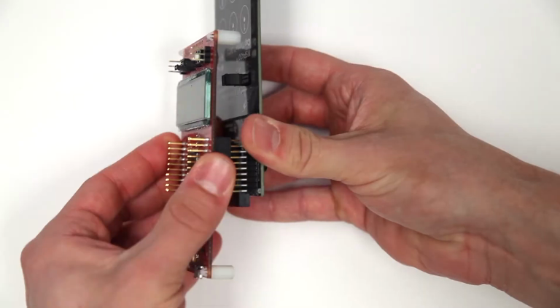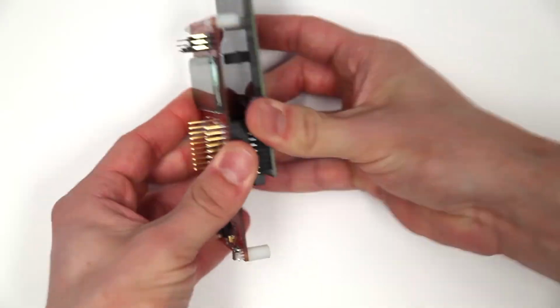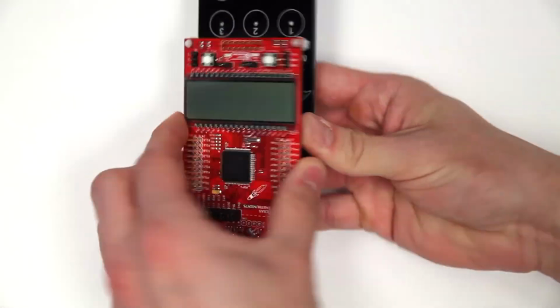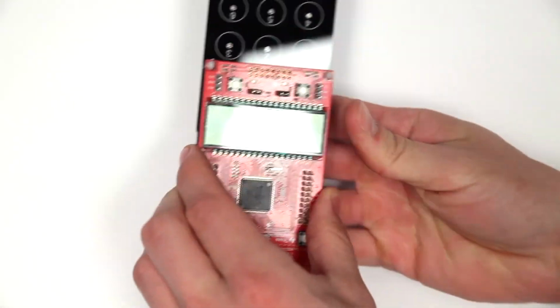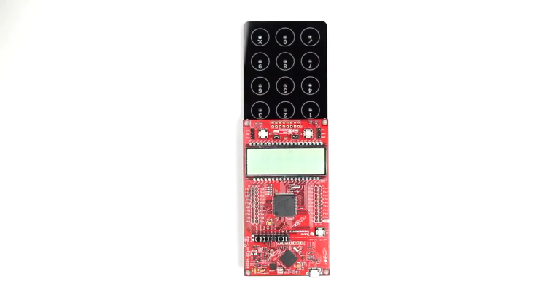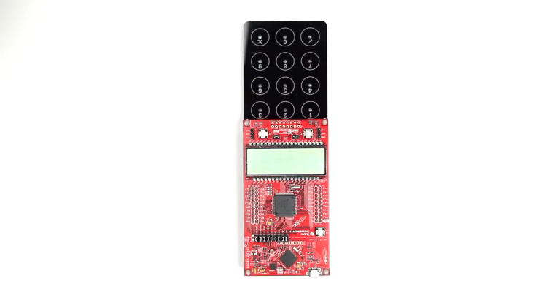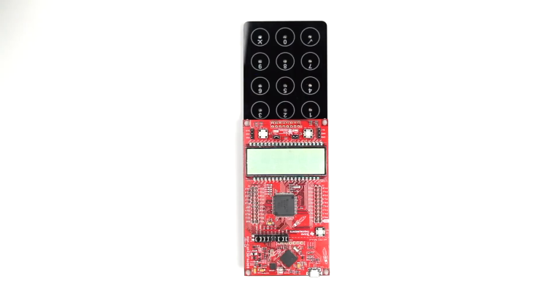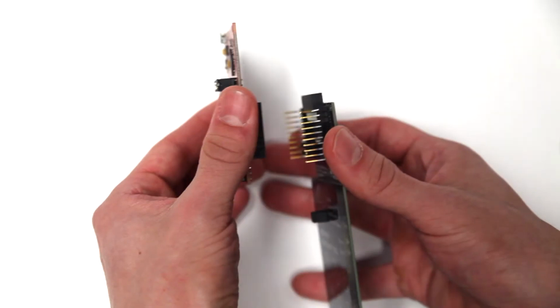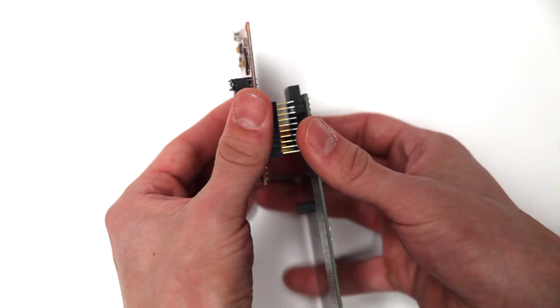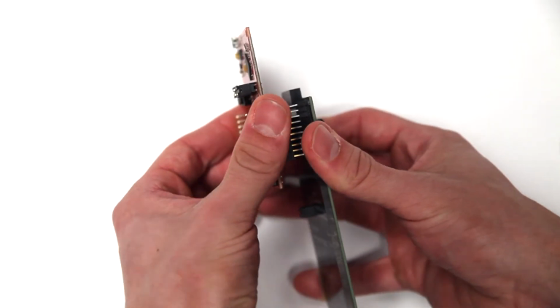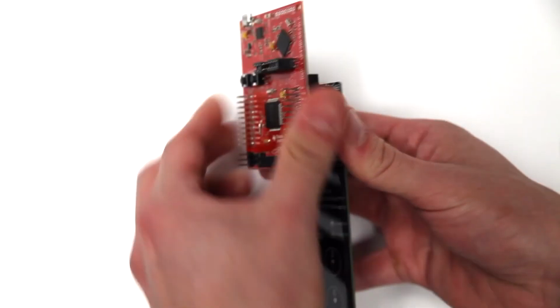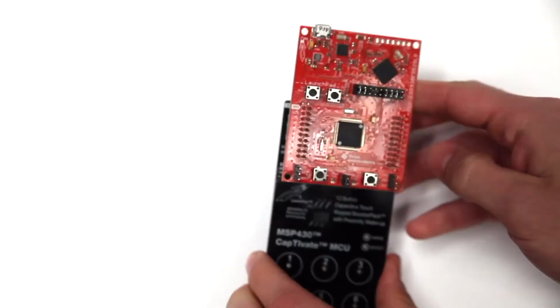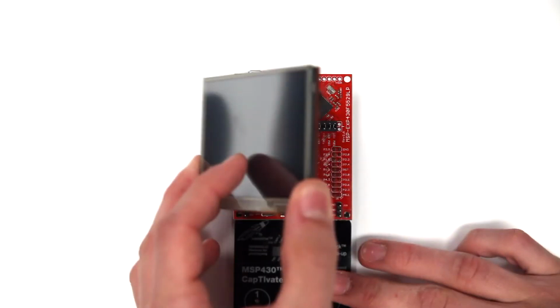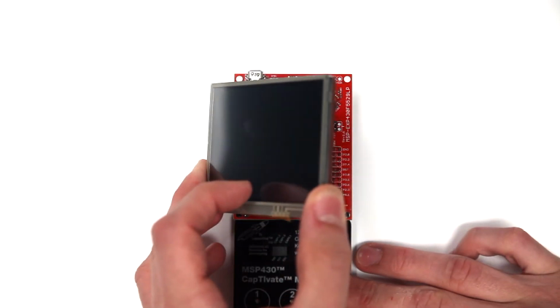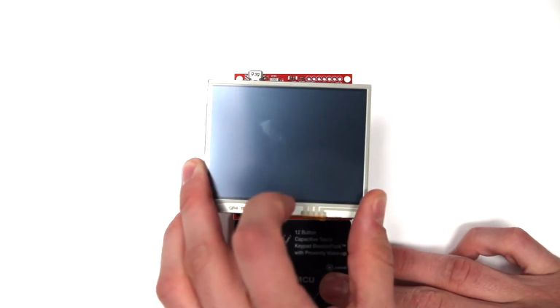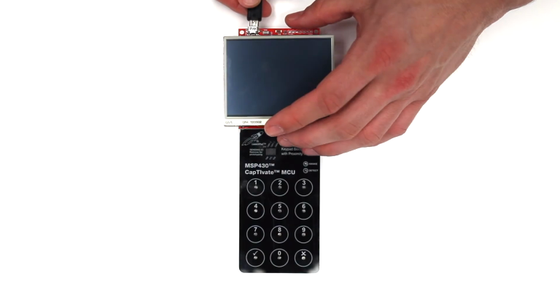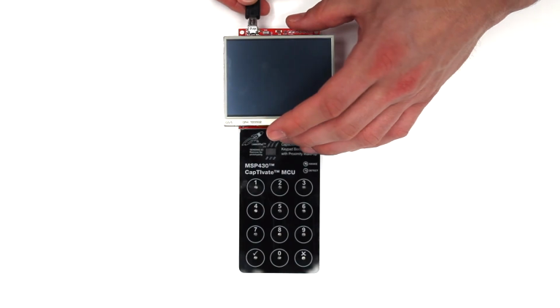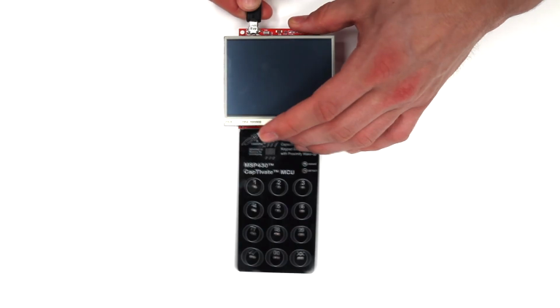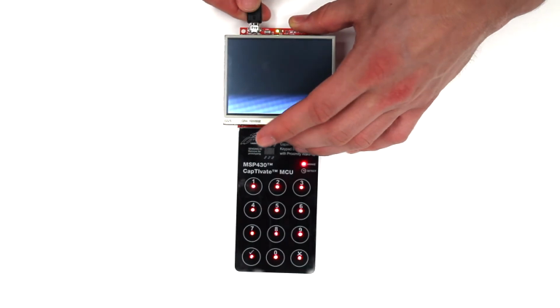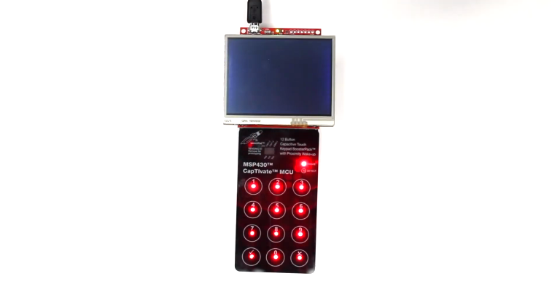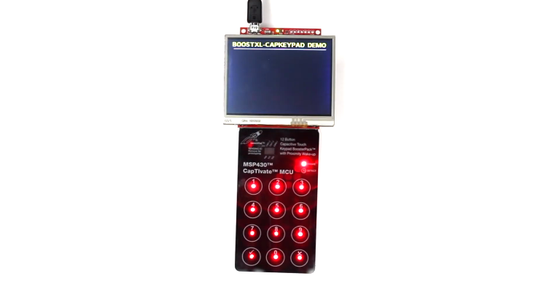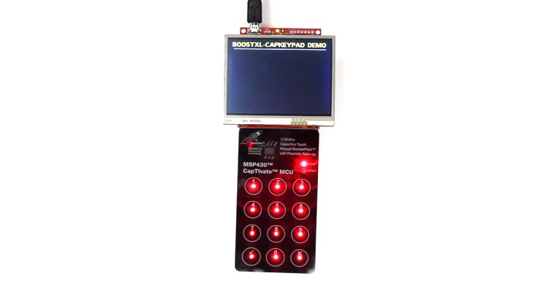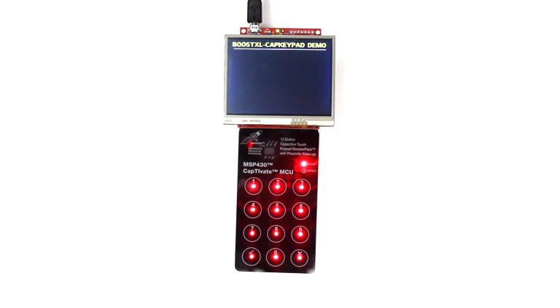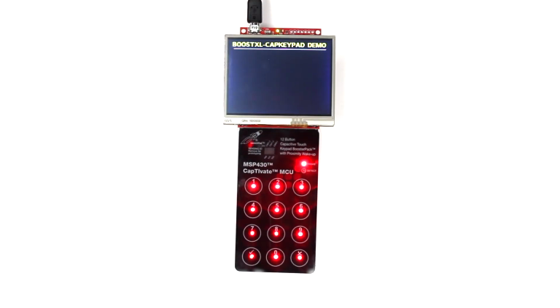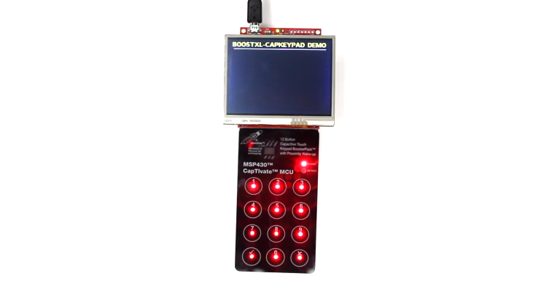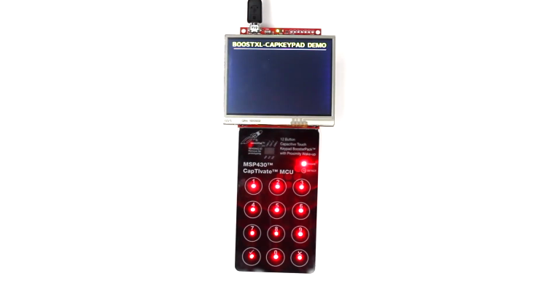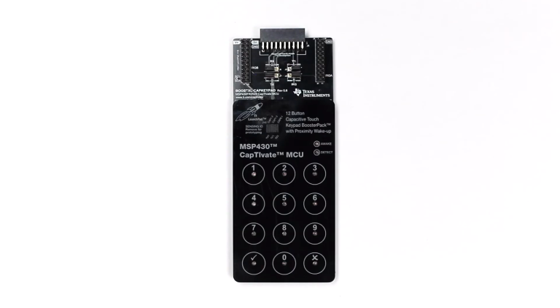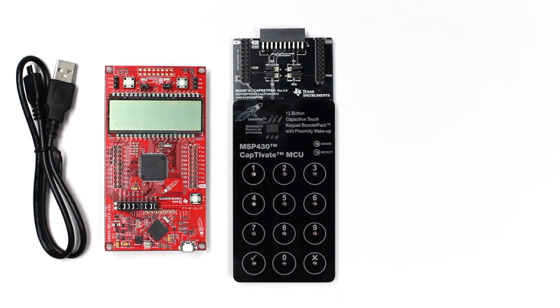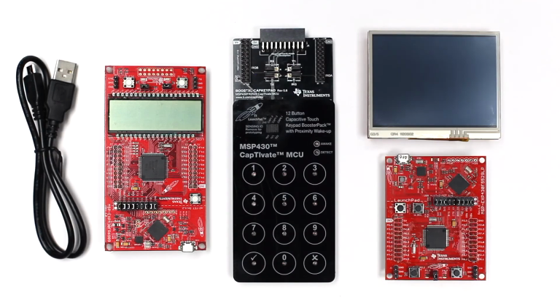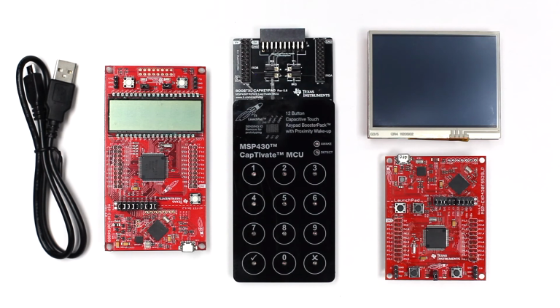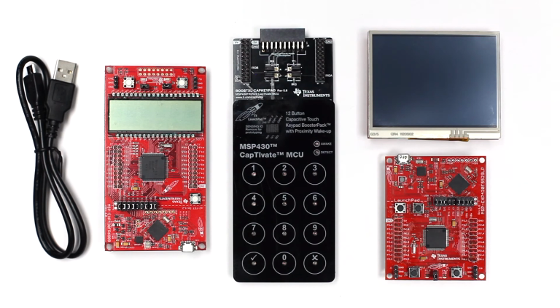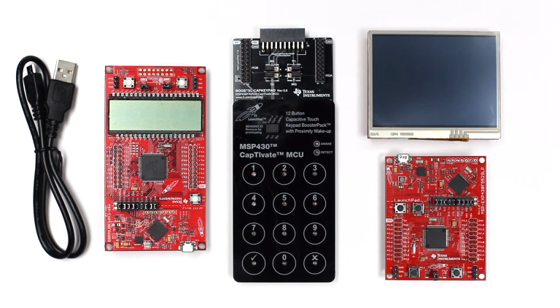The second option is to connect the booster pack to a LaunchPad development kit. This allows you to integrate capacitive sensing into your new or existing projects with Texas Instruments MCUs.